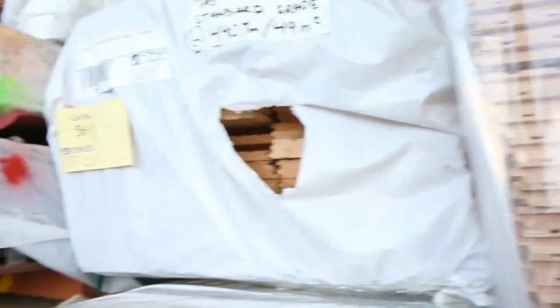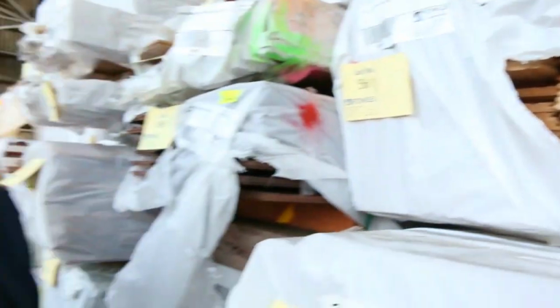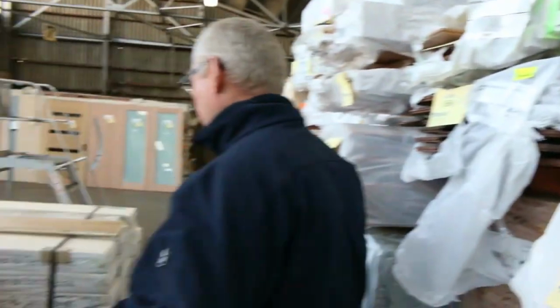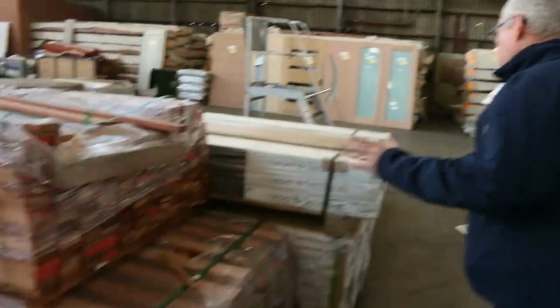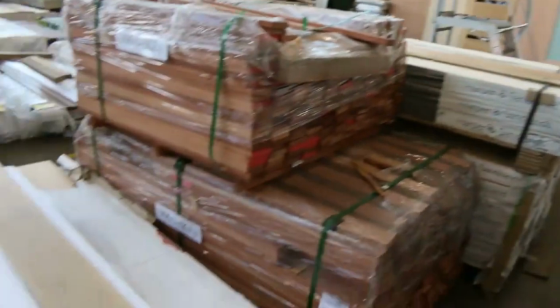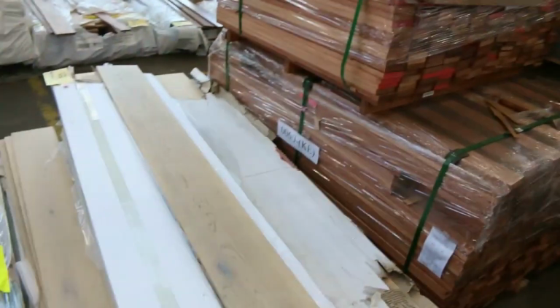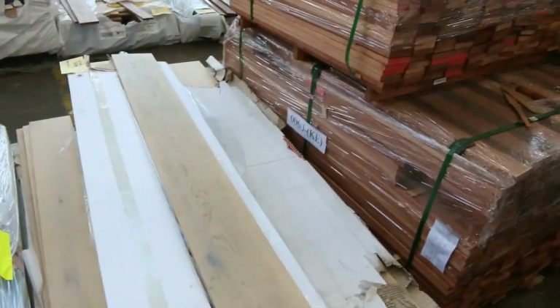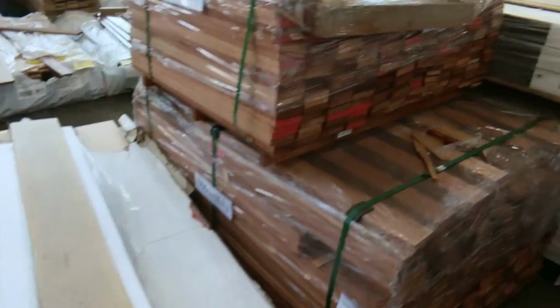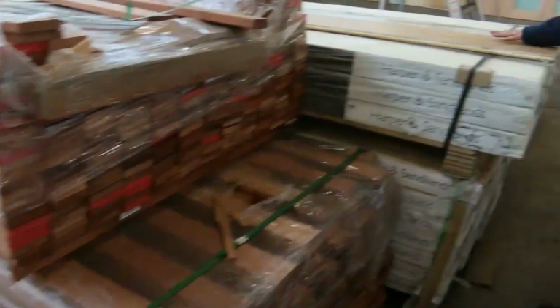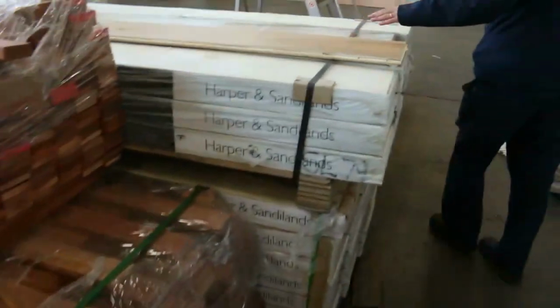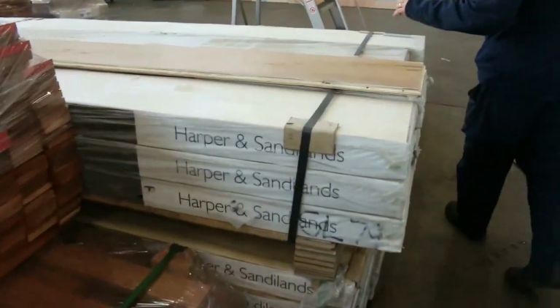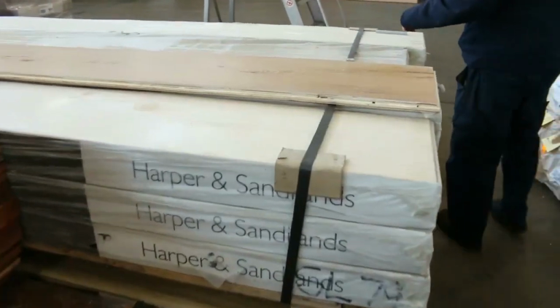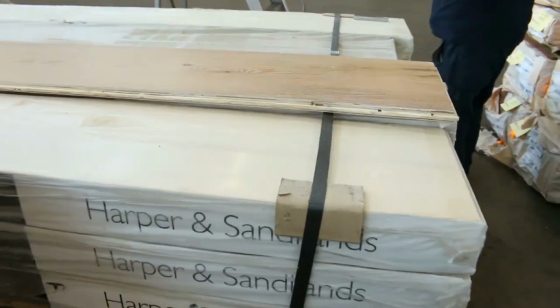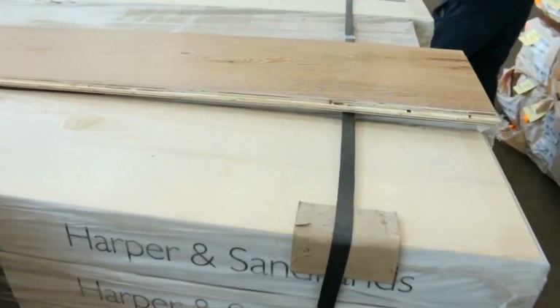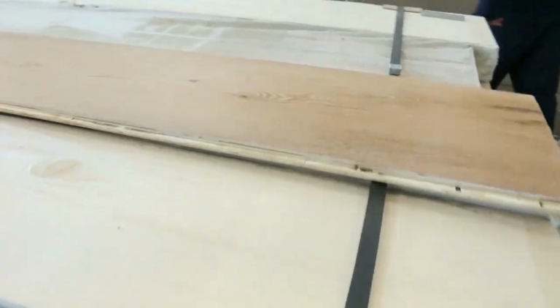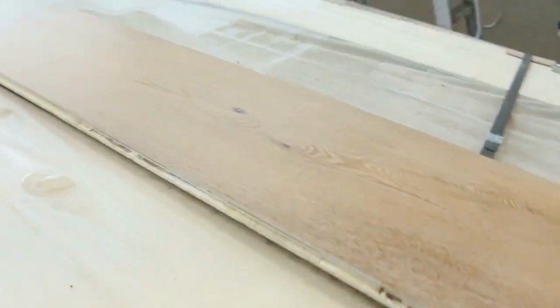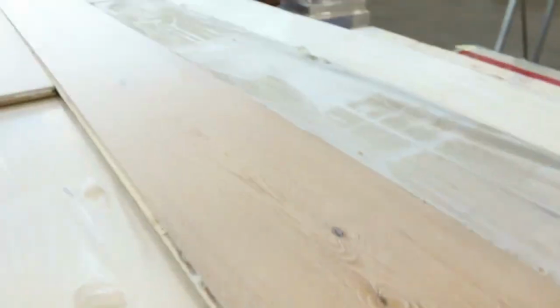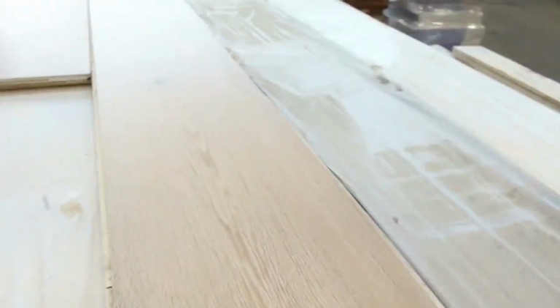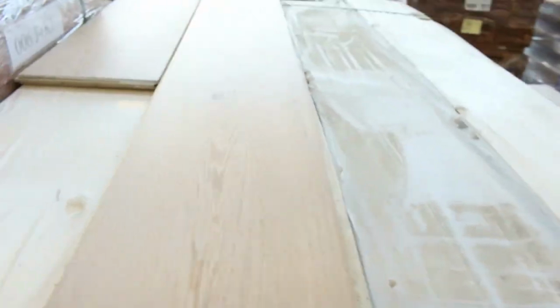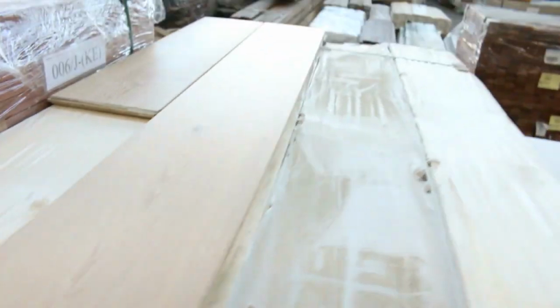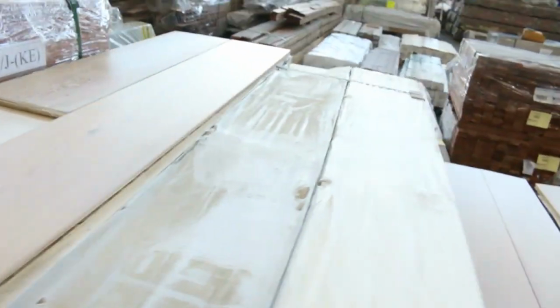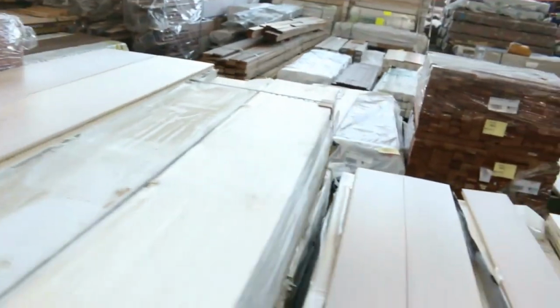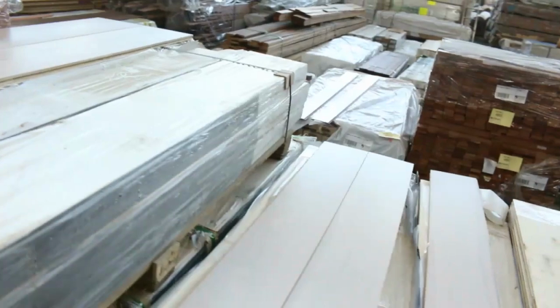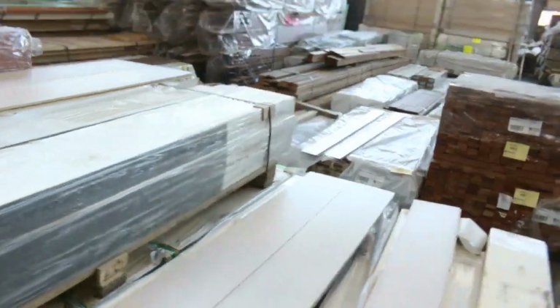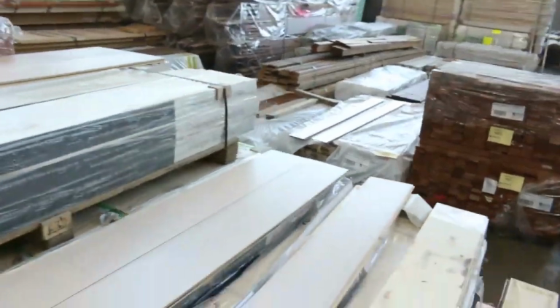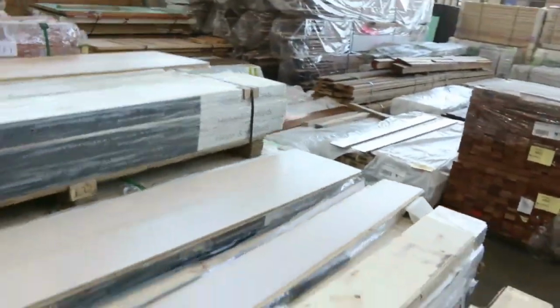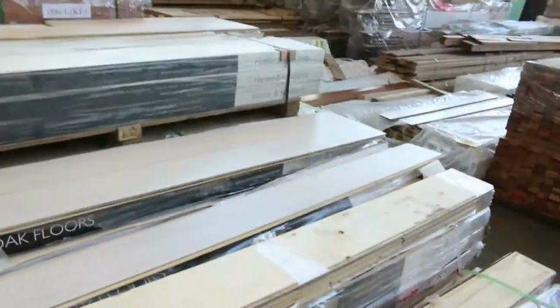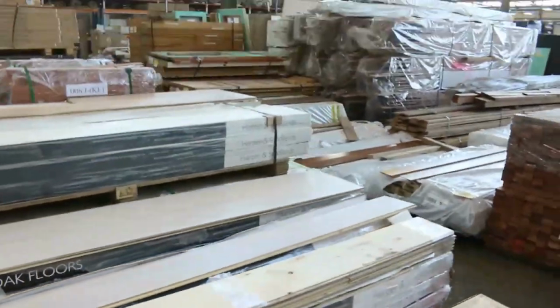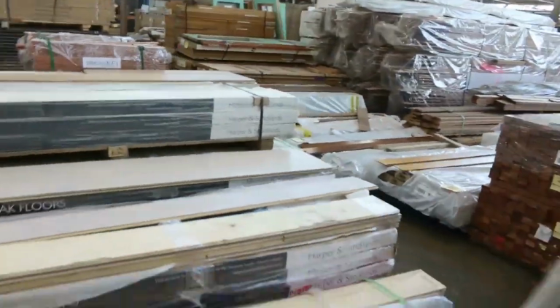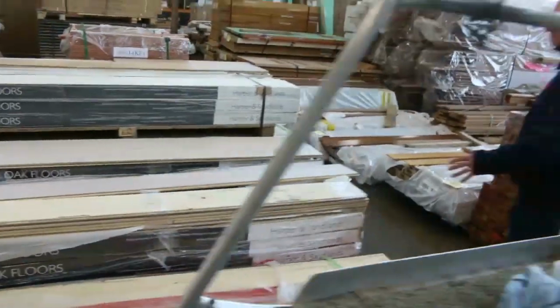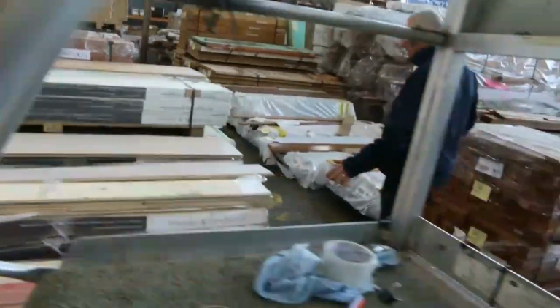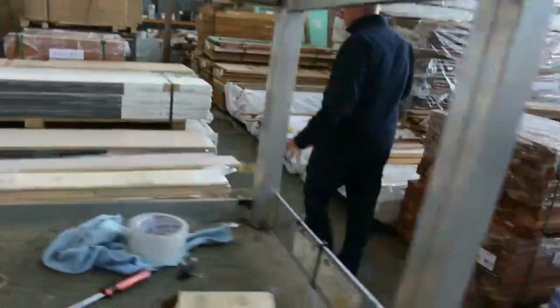Swinging back into some of this engineered stock — have a look at some of this. This is sort of $140 to $150 a square metre stuff. This is top of the range, absolutely magnificent.